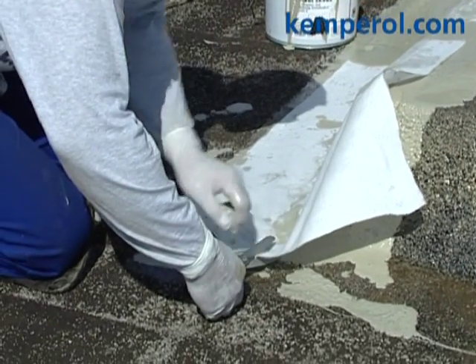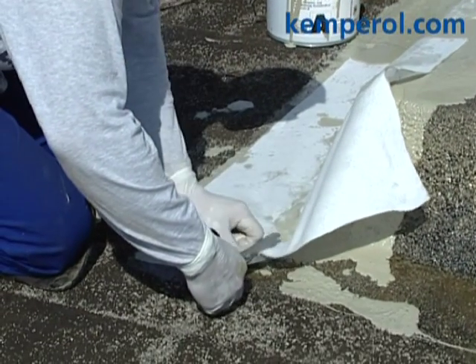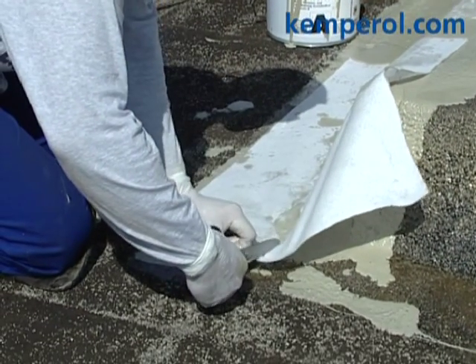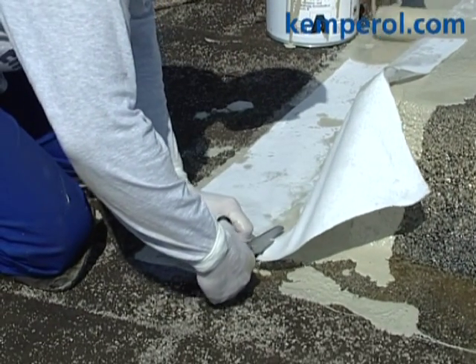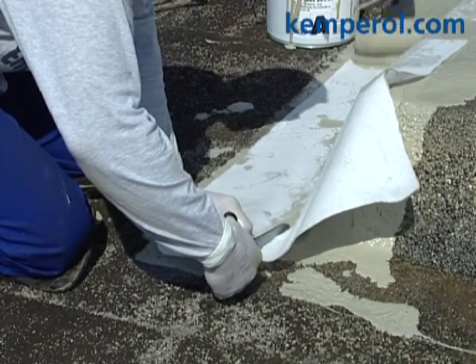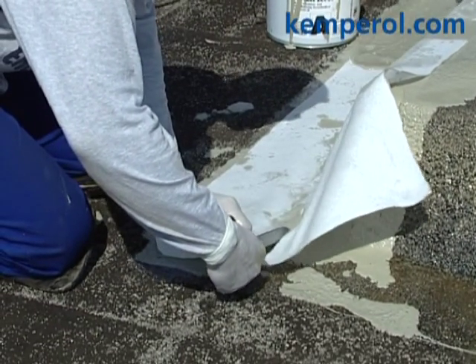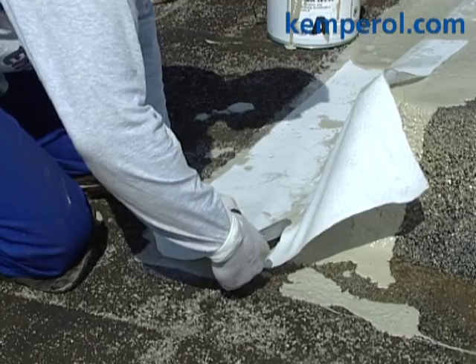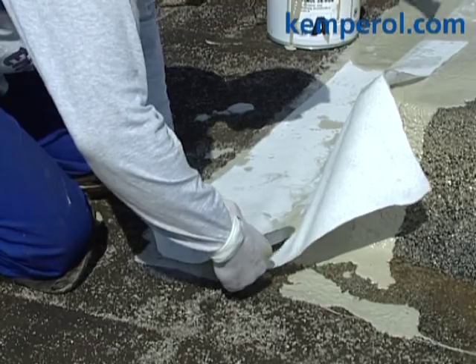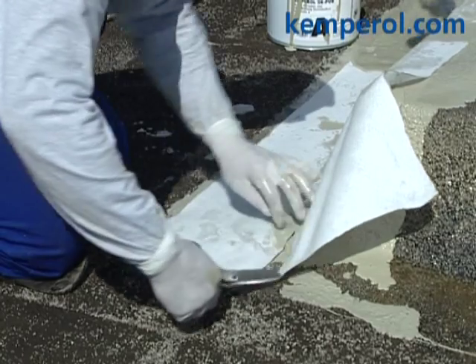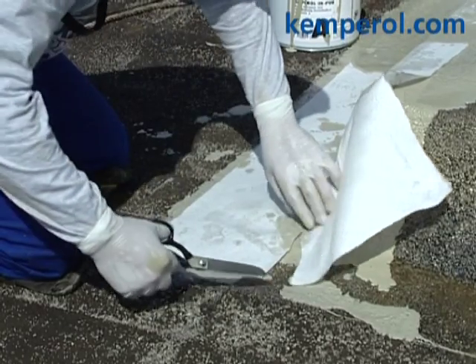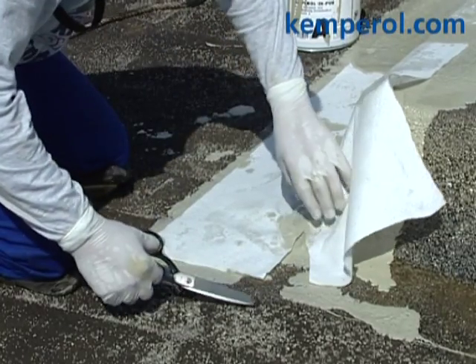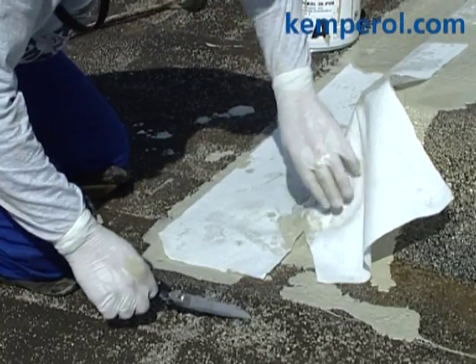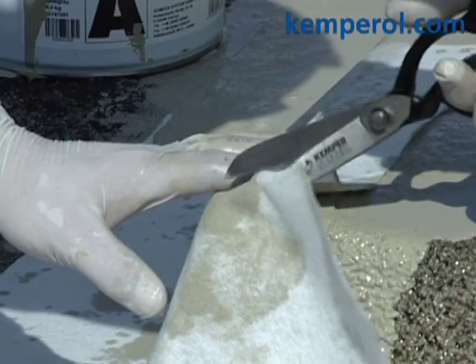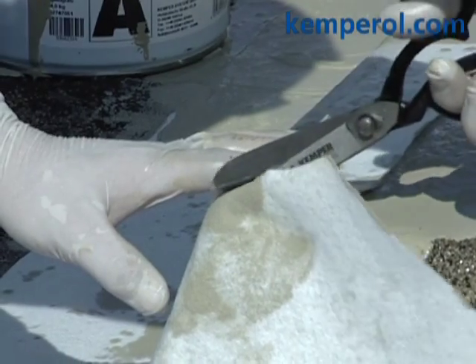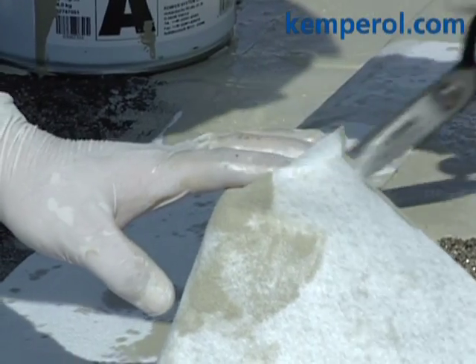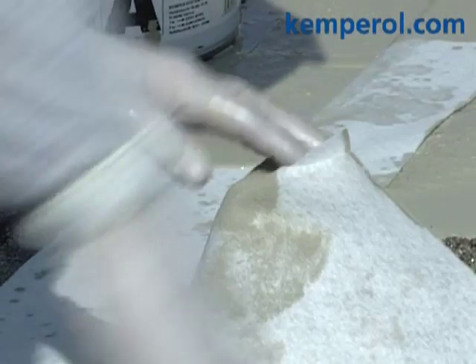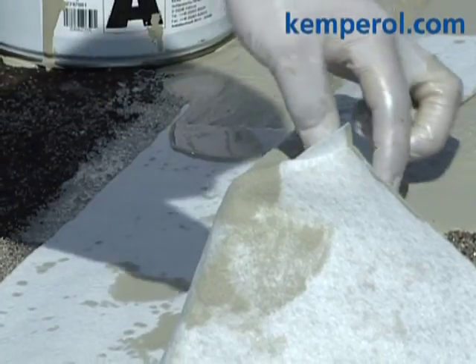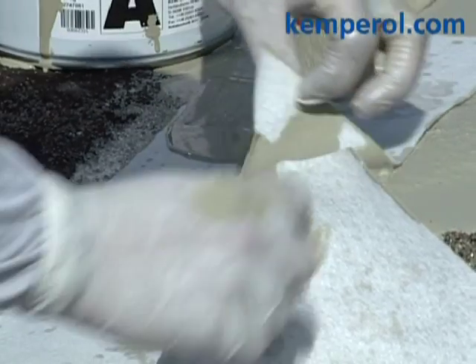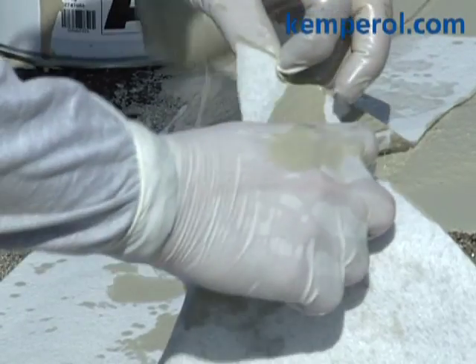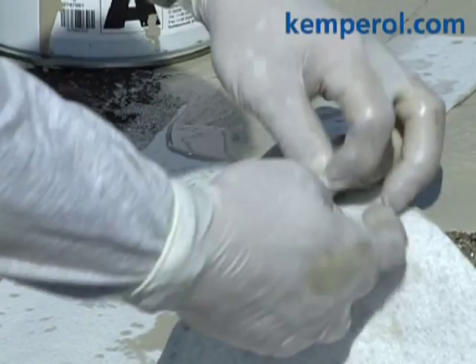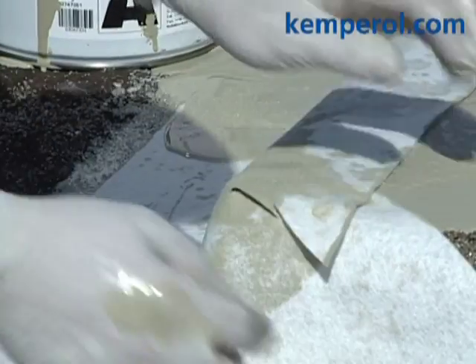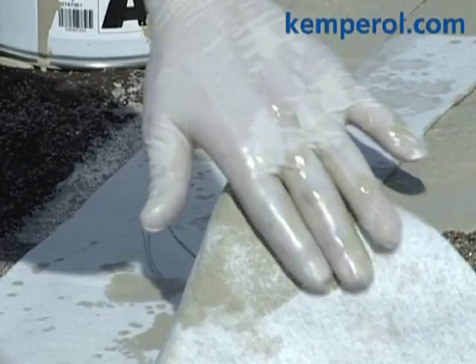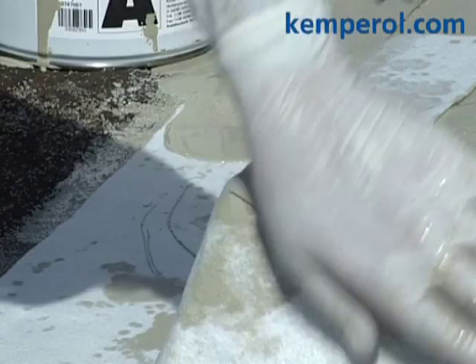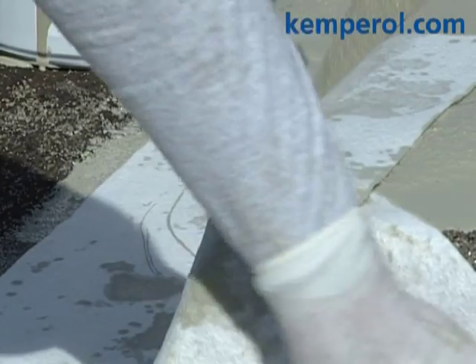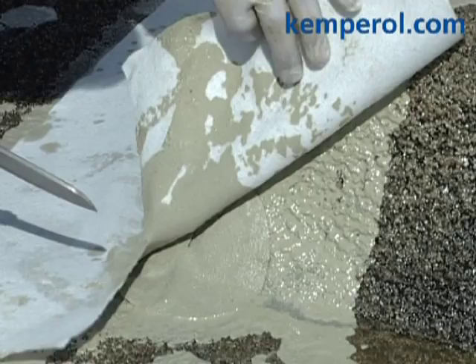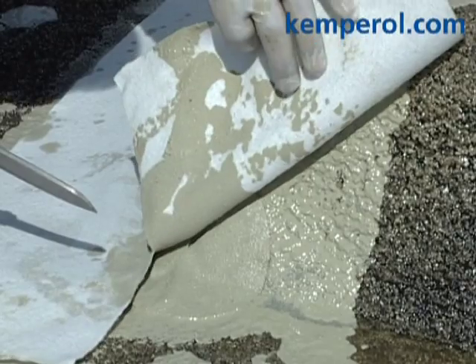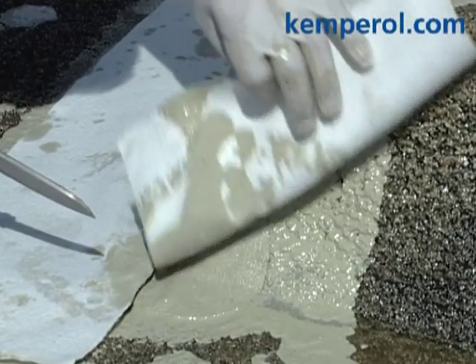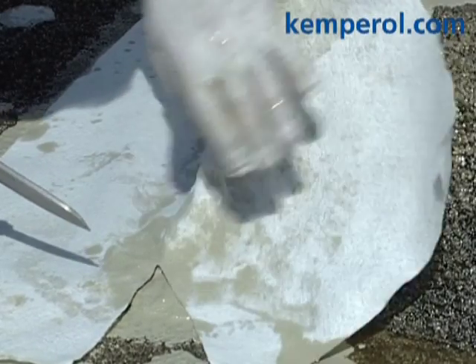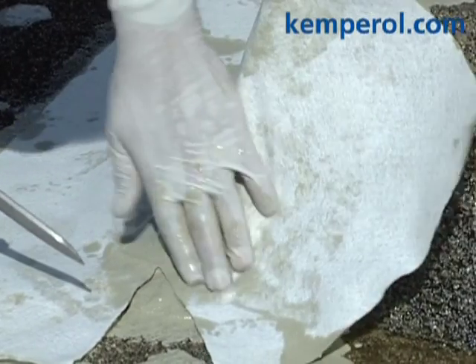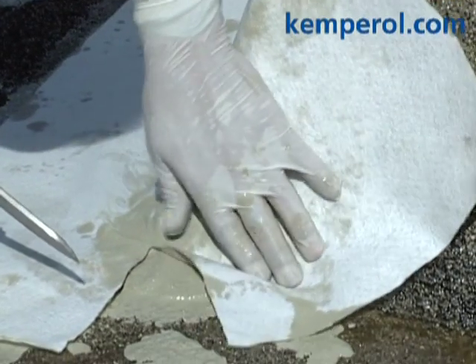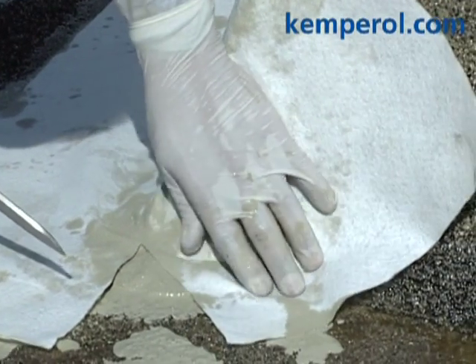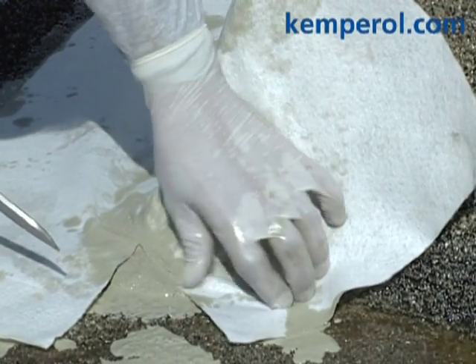The roll of fleece is cut to suit along the edges to ensure proper and complete waterproofing. The double layer of reinforcement at the corners is clearly visible here.